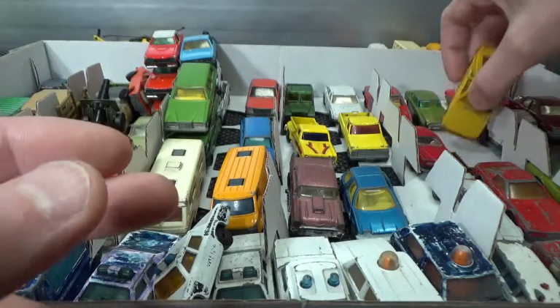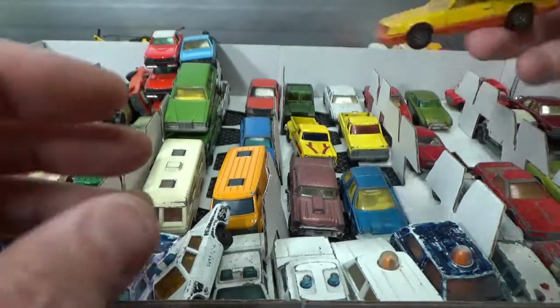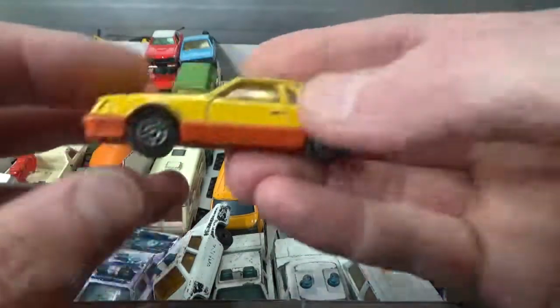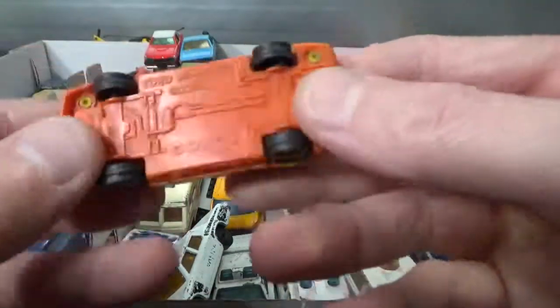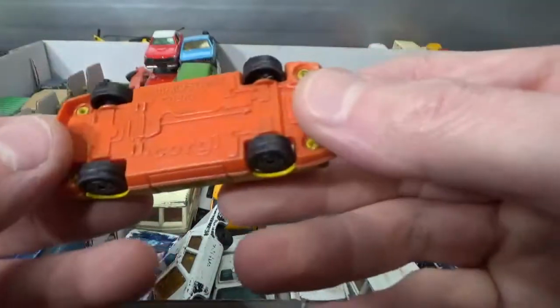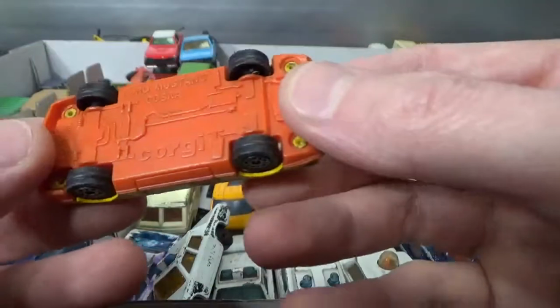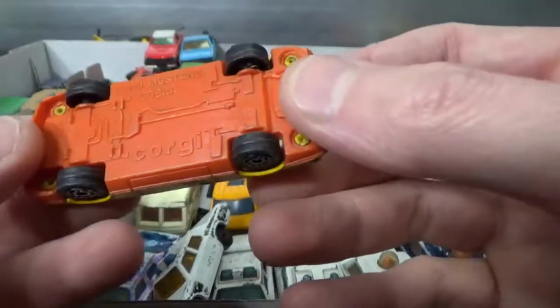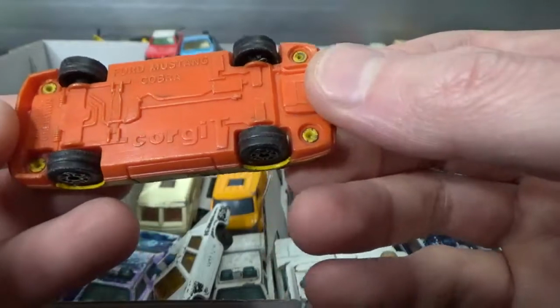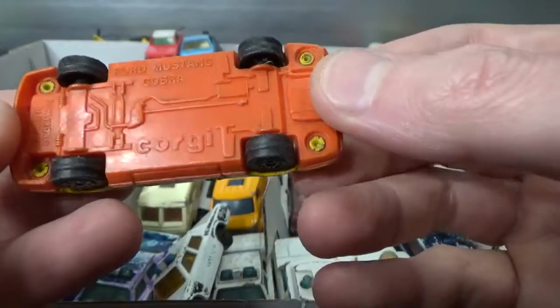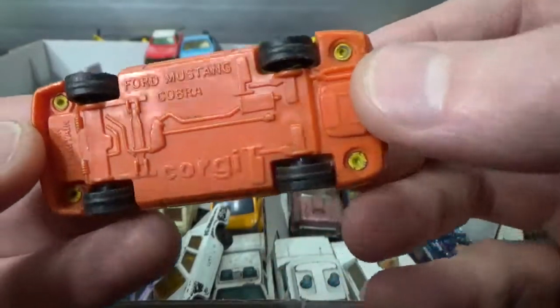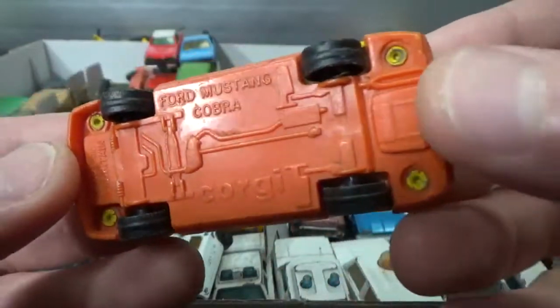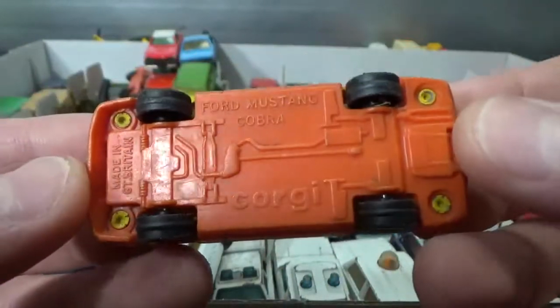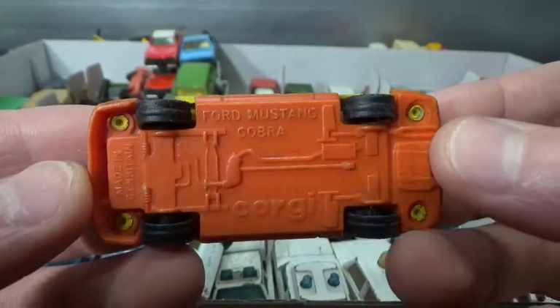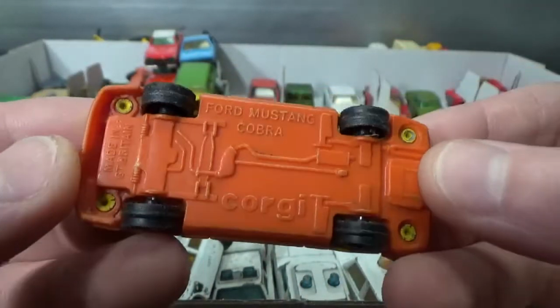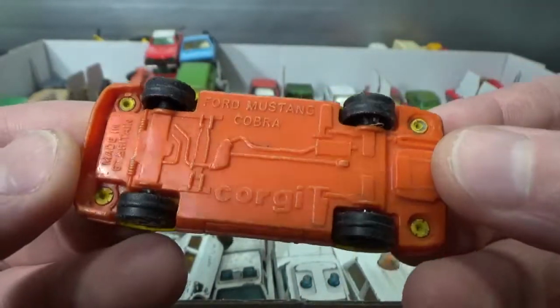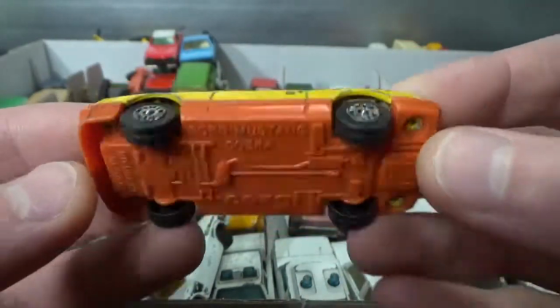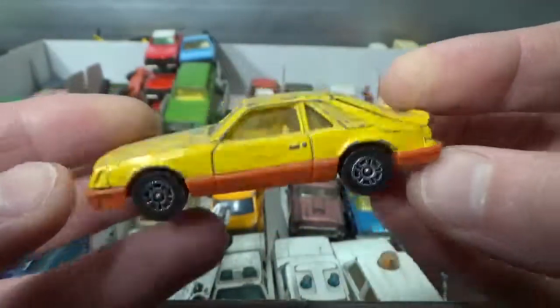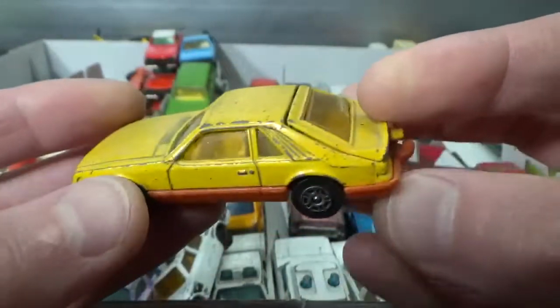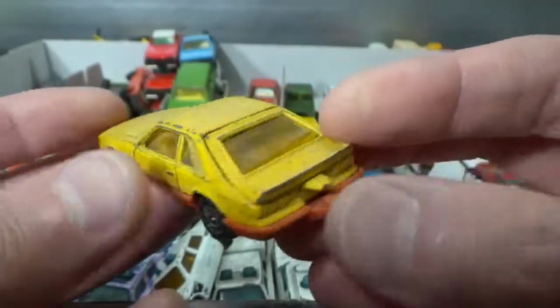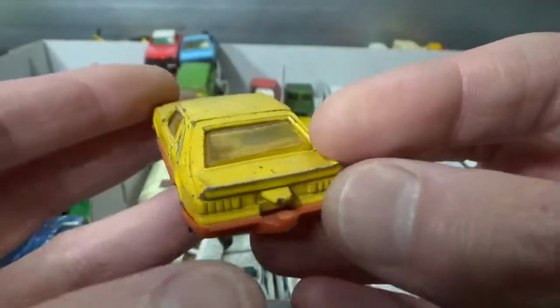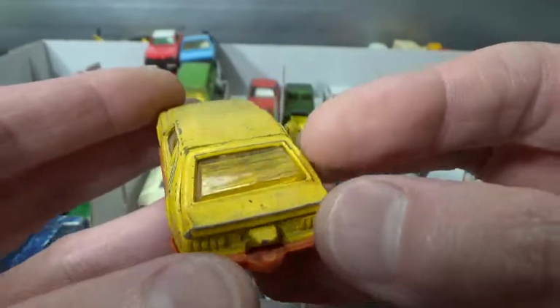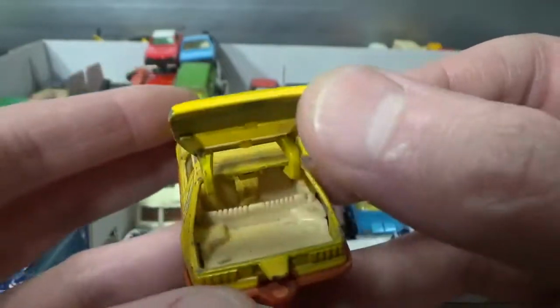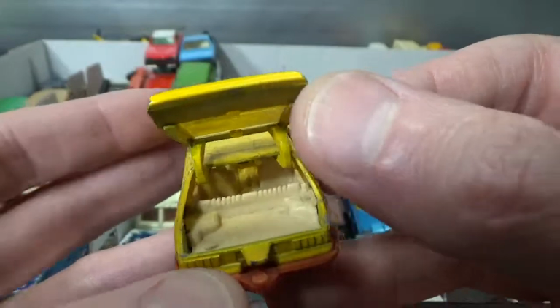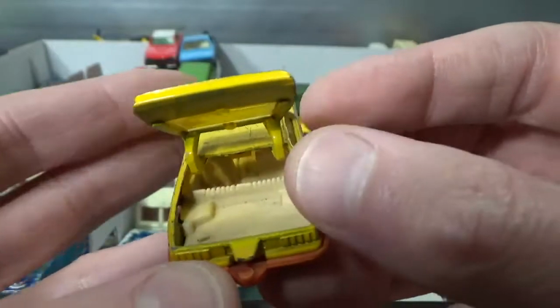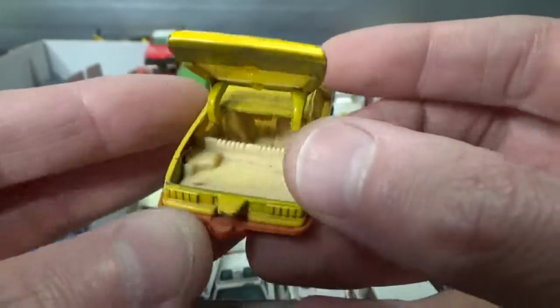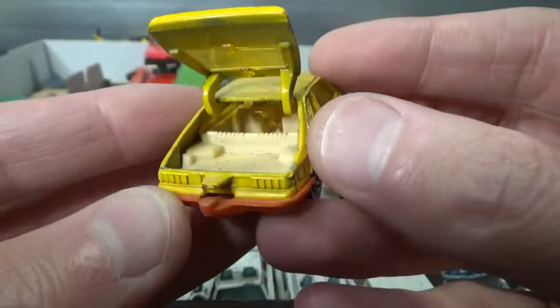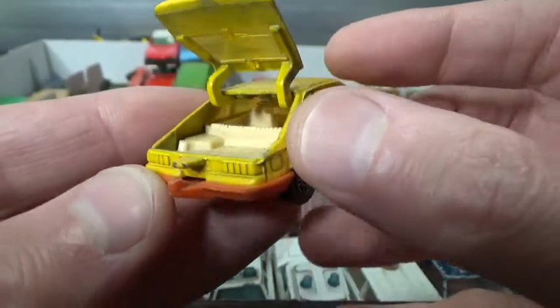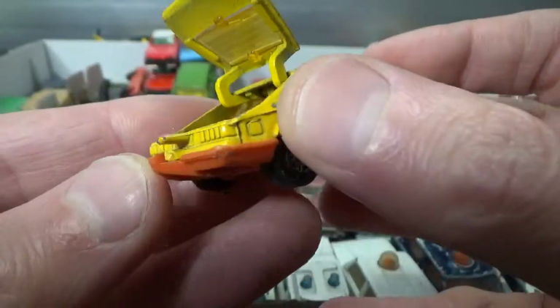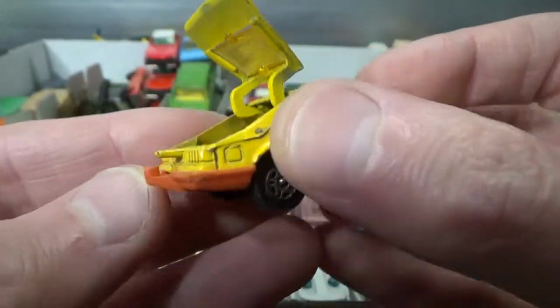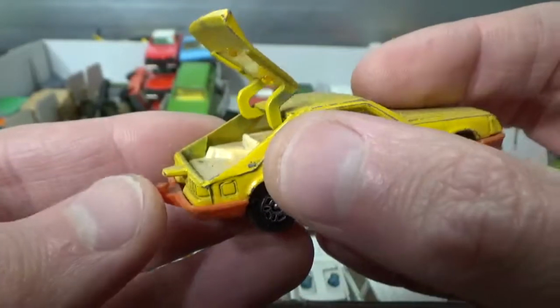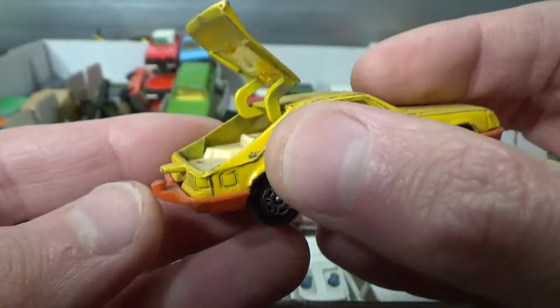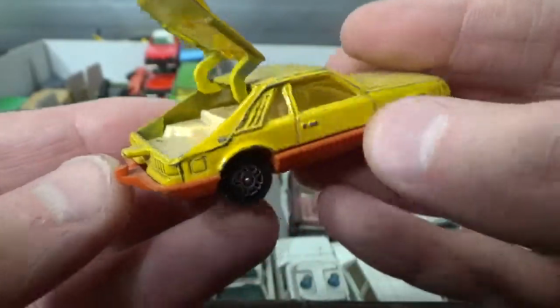Then we have a Corgi Ford Mustang Cobra — it has an opening tailgate and a tow hitch.